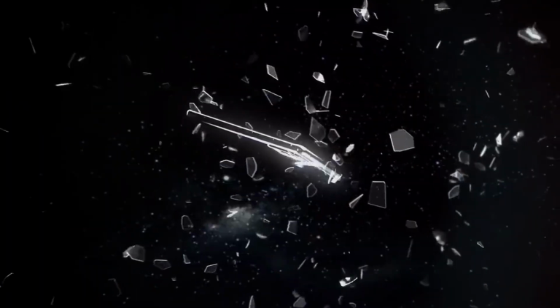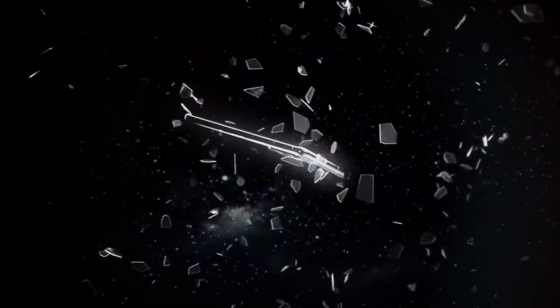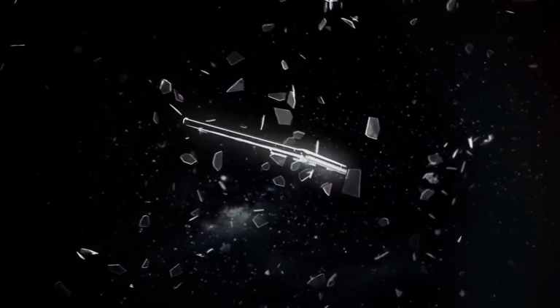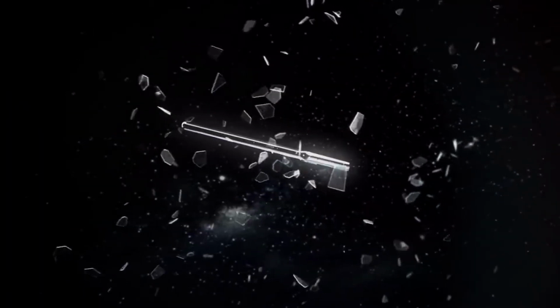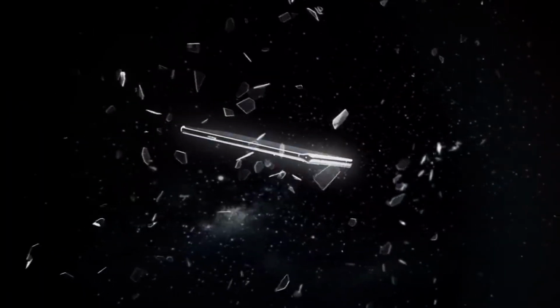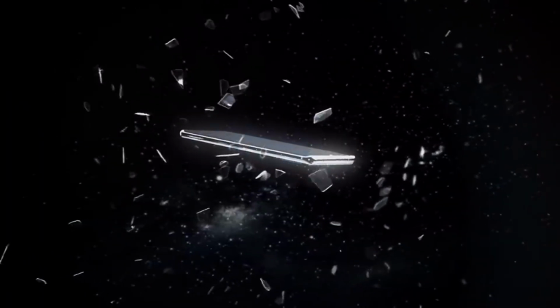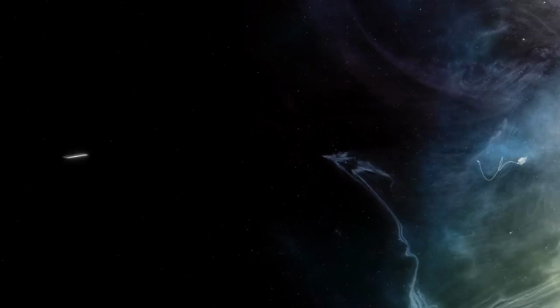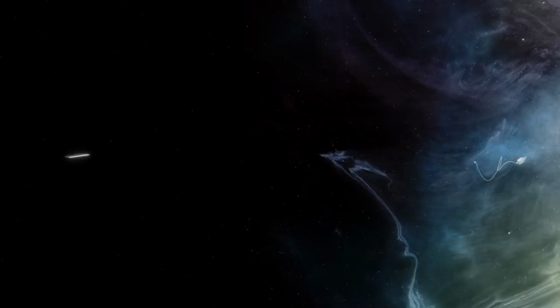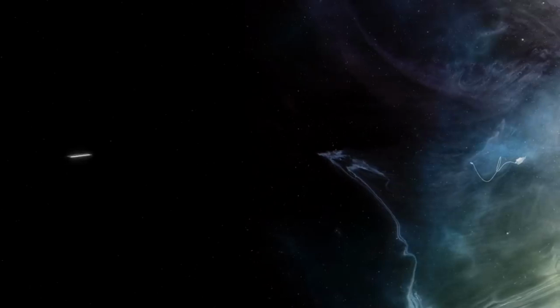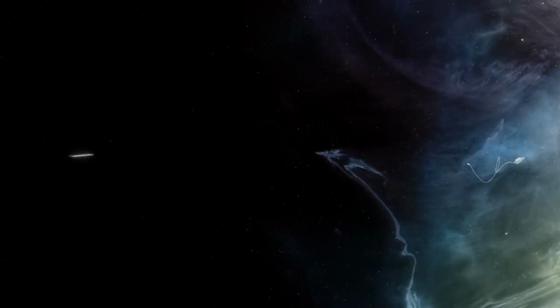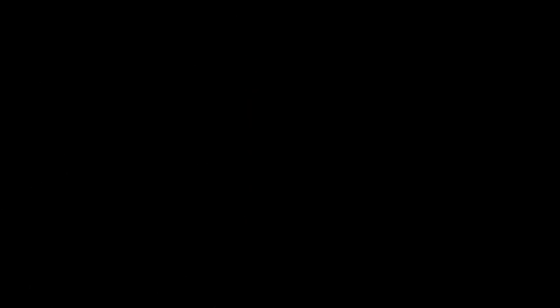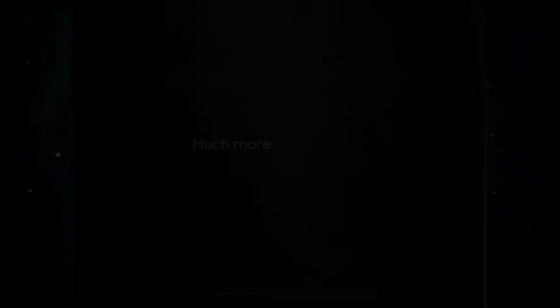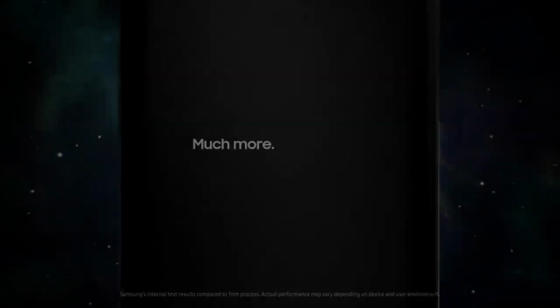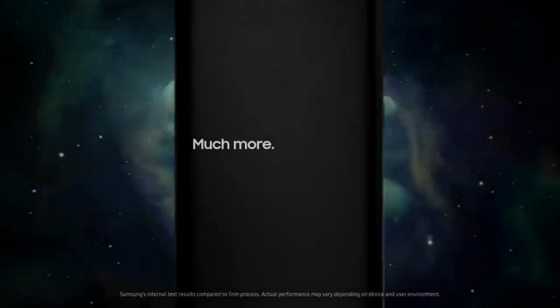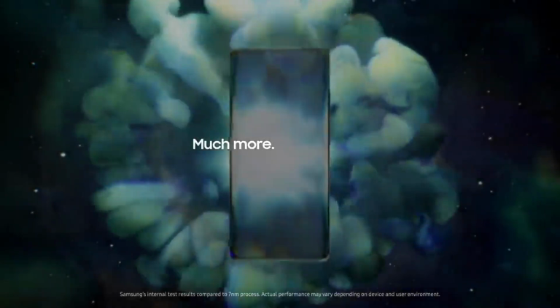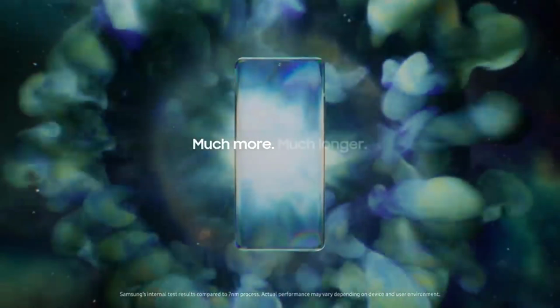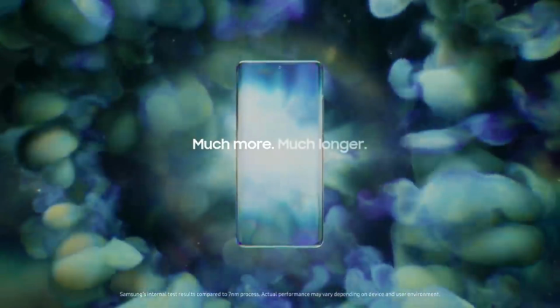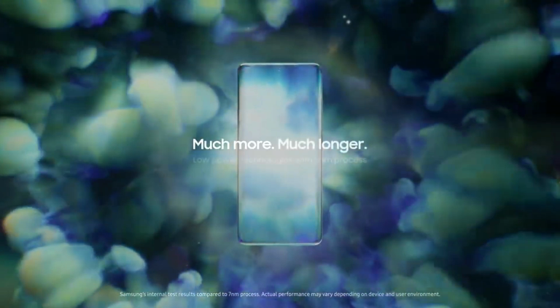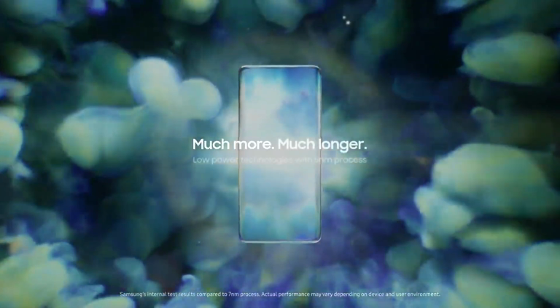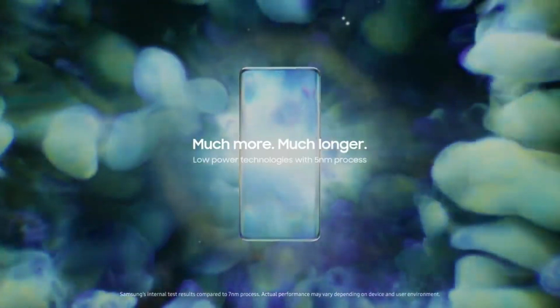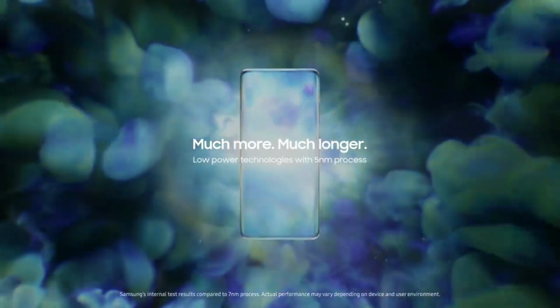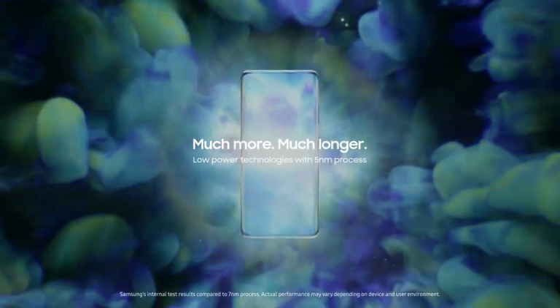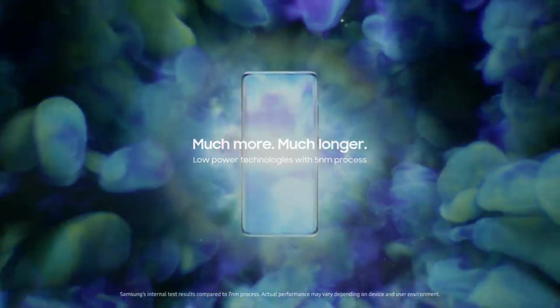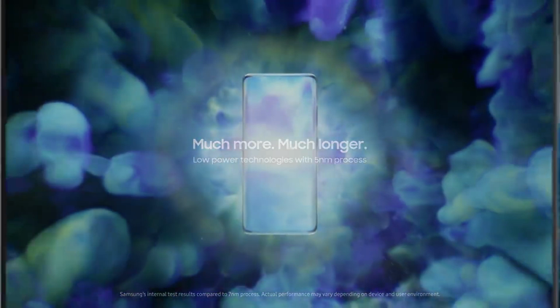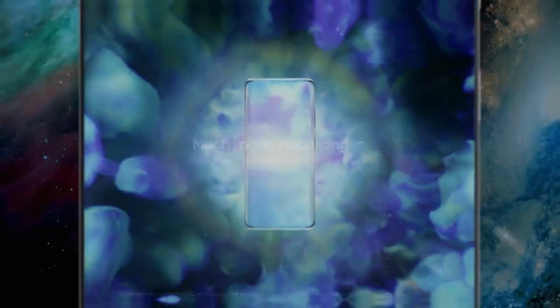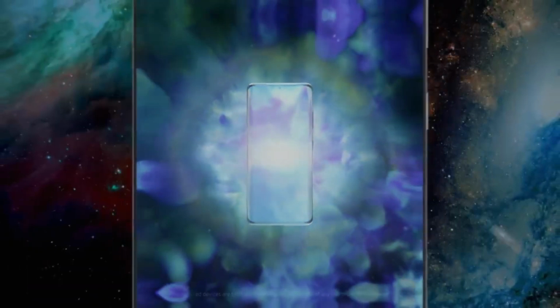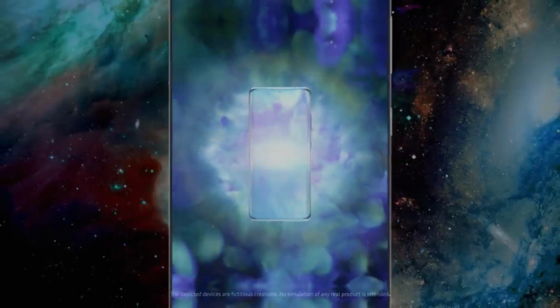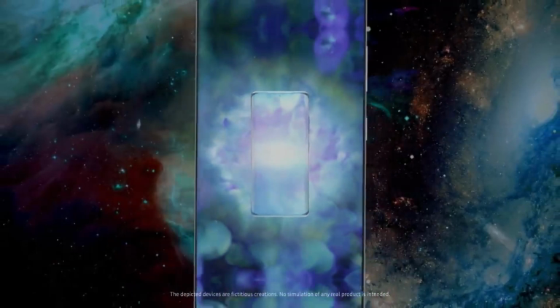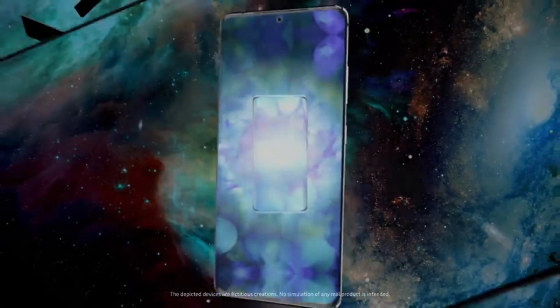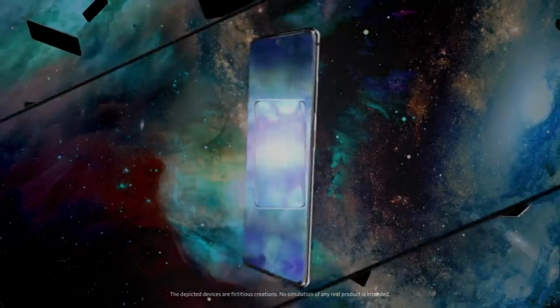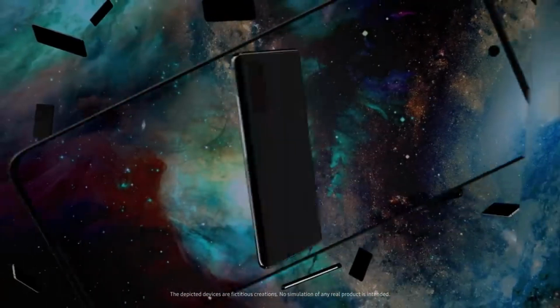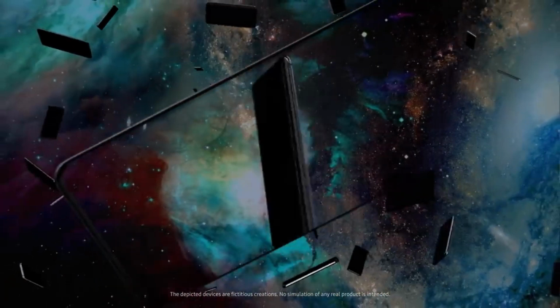To cut costs, Samsung used to ship Exynos variants across all their Galaxy devices internationally, except in the United States, where they ship phones with the Snapdragon processors. This arrangement seemed acceptable if the processing power of the Exynos variant was on par with the Snapdragon variant.